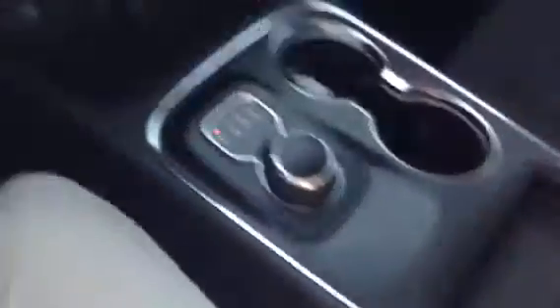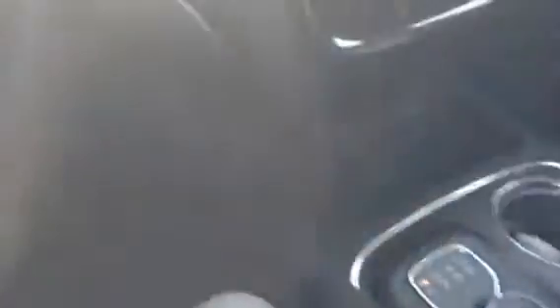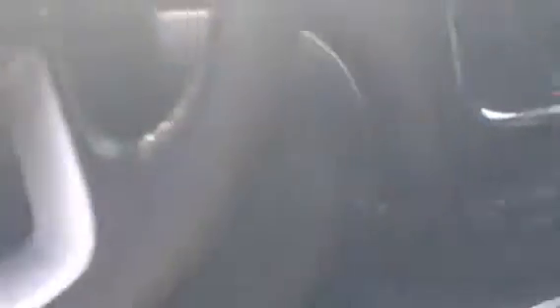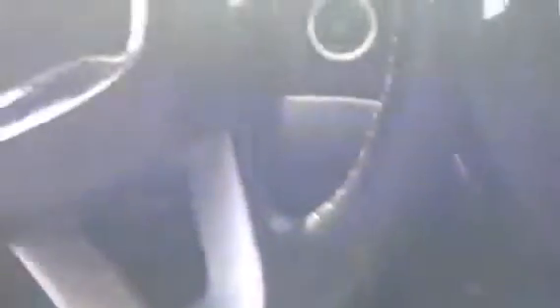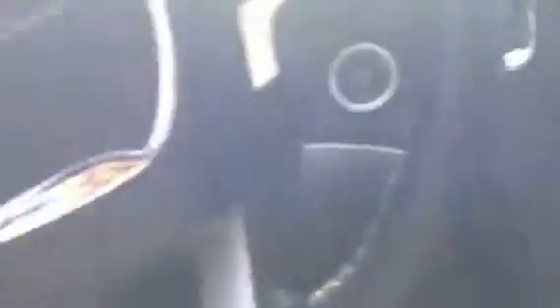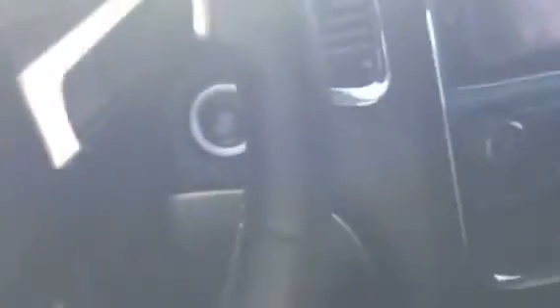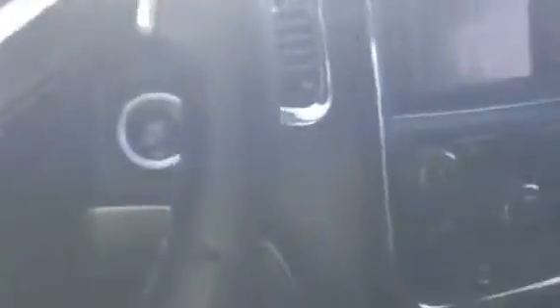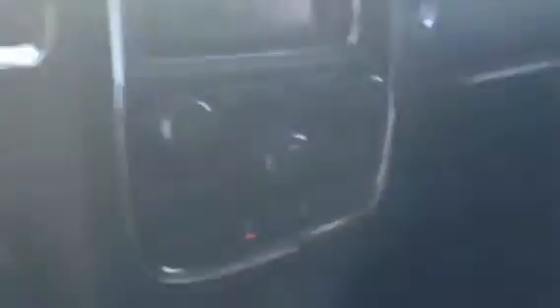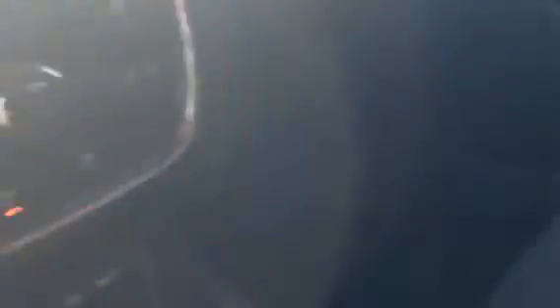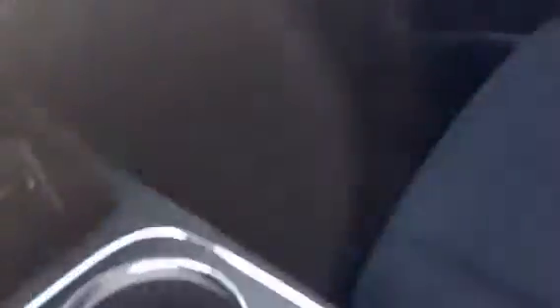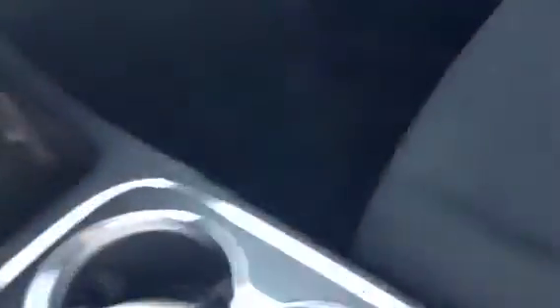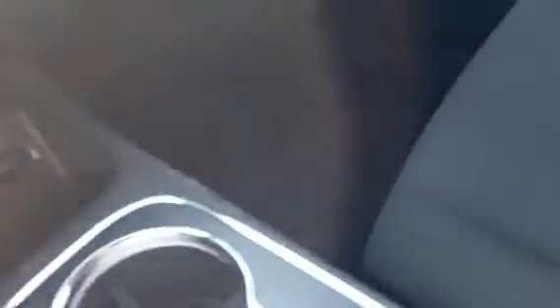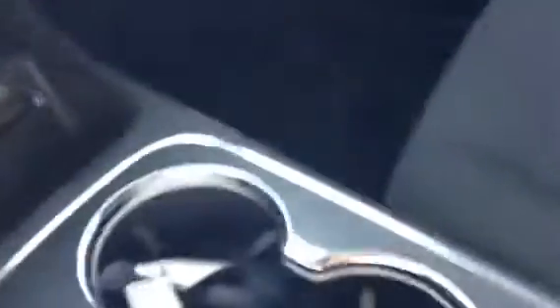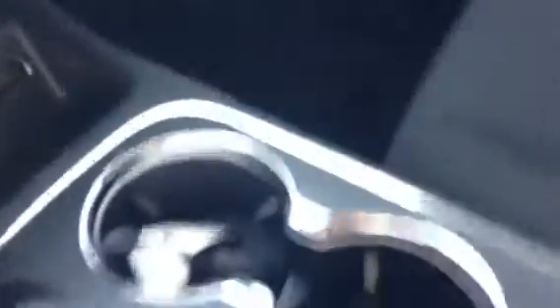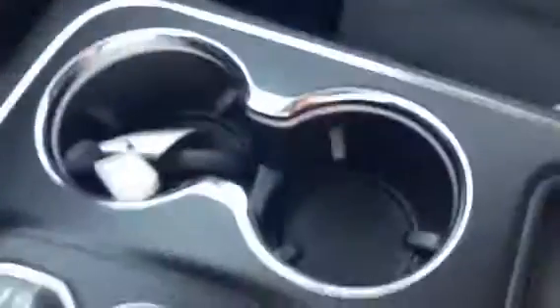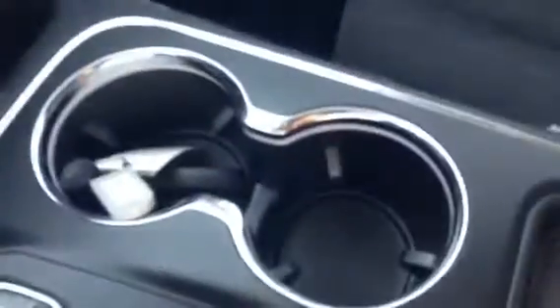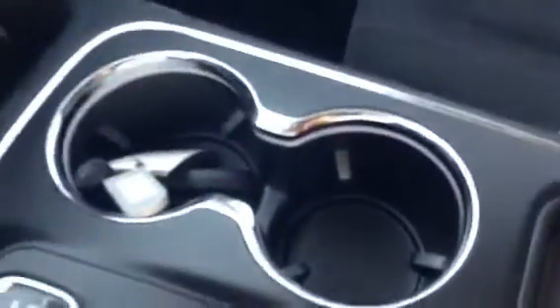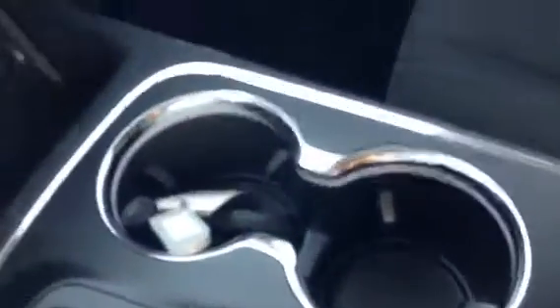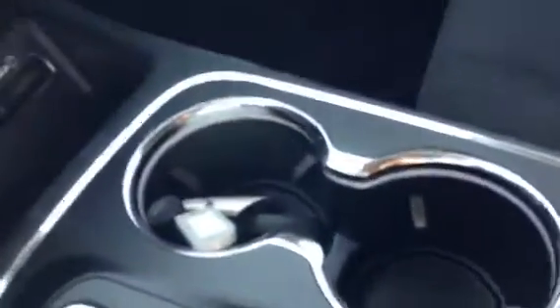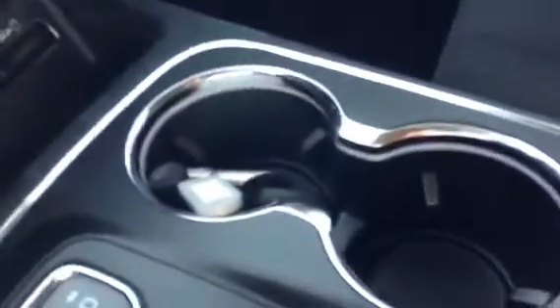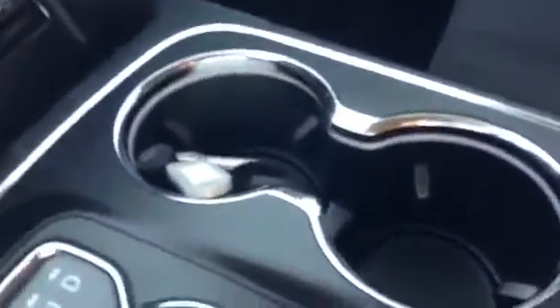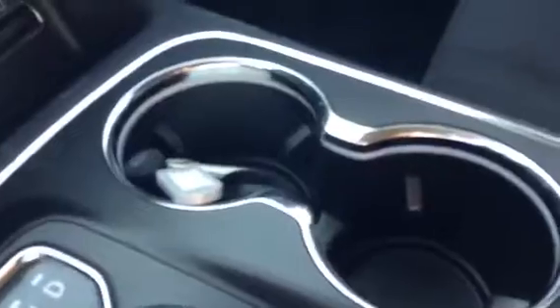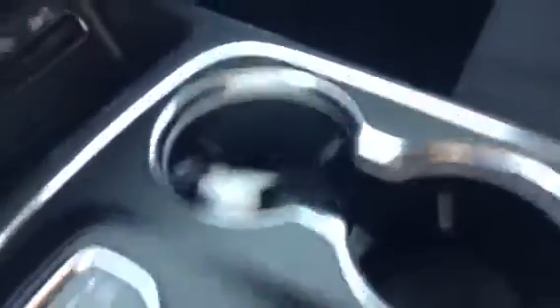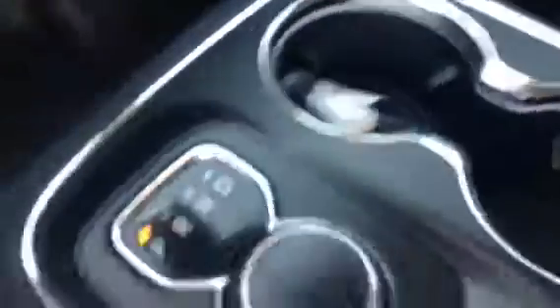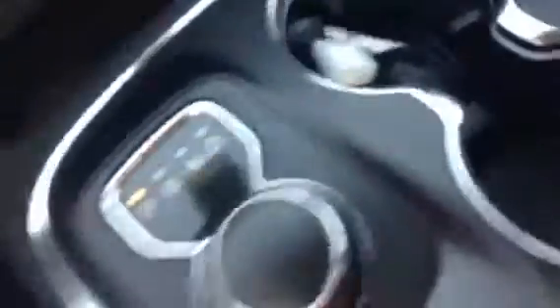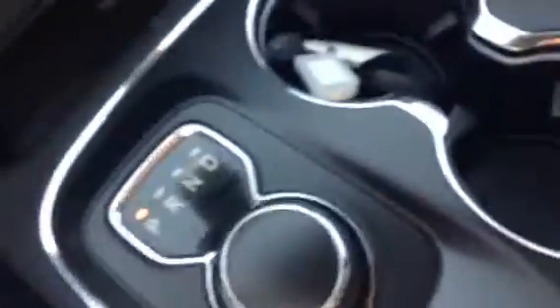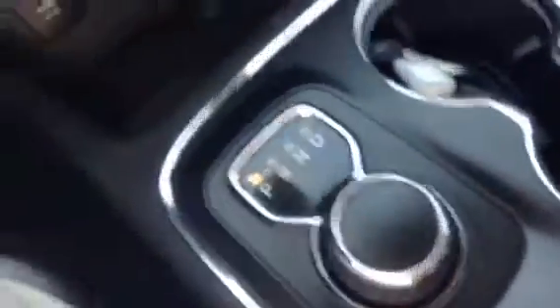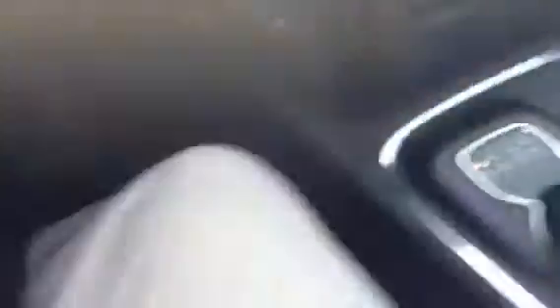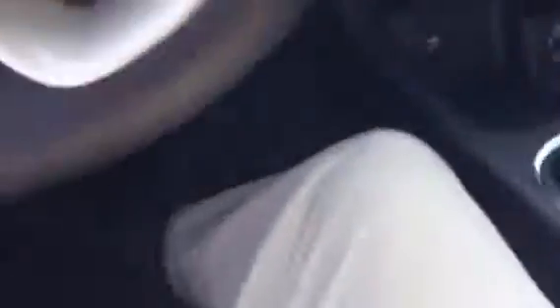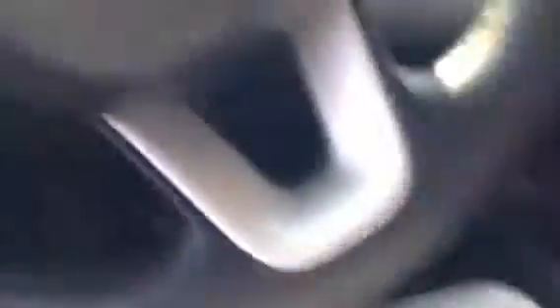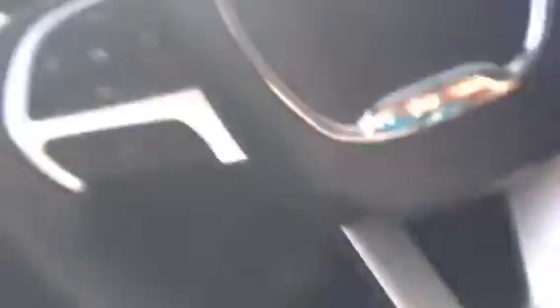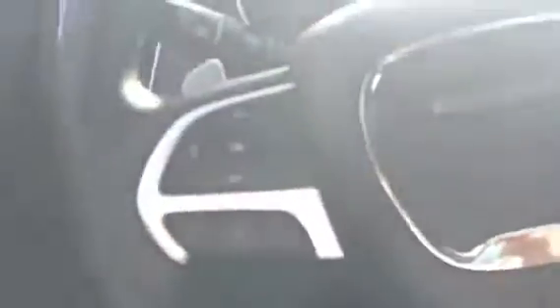When you do turn the lights on in this one, you get the lit-up cup holders. So if you're driving at night, easy spot to find your coffee.